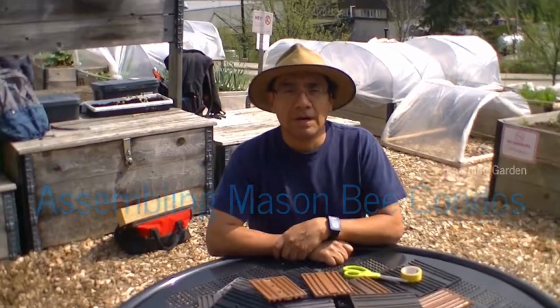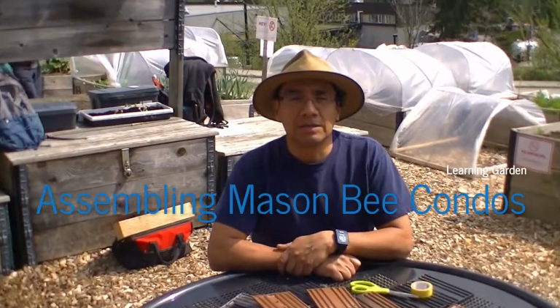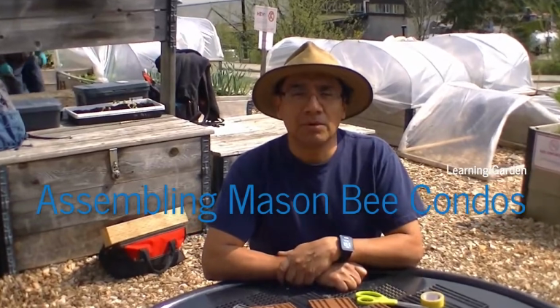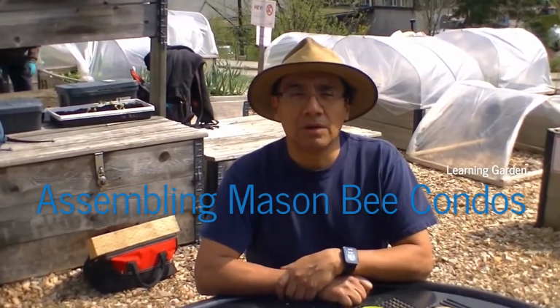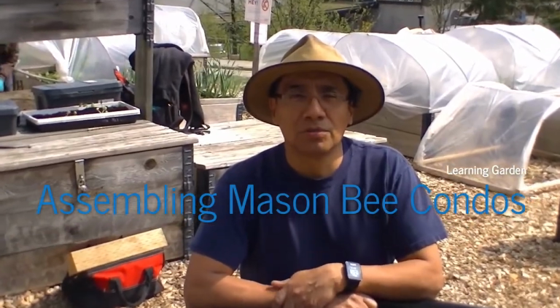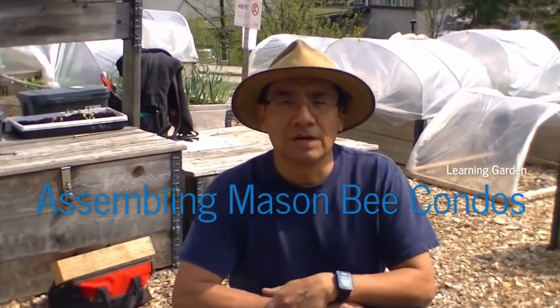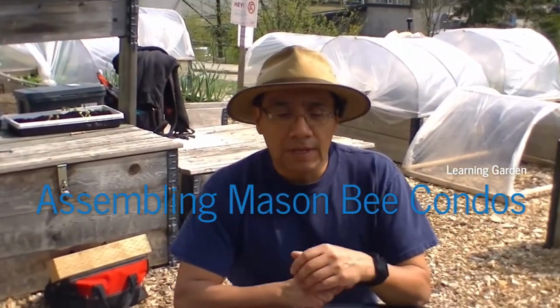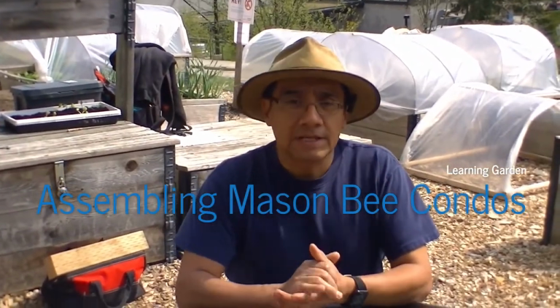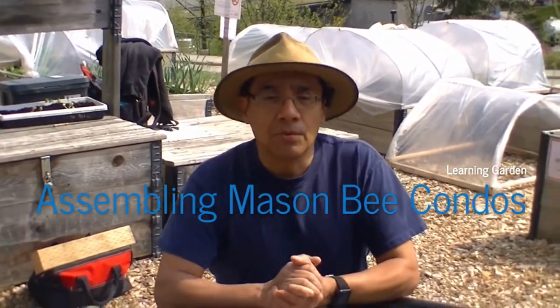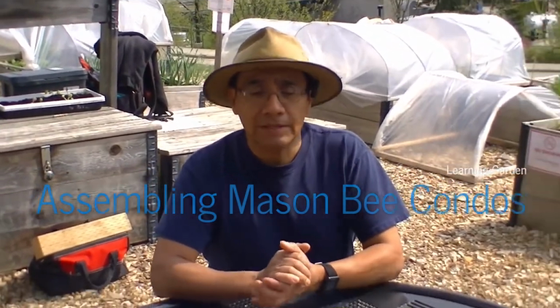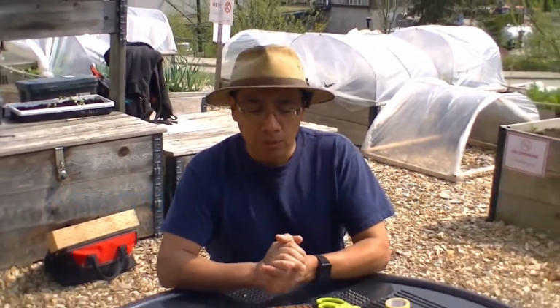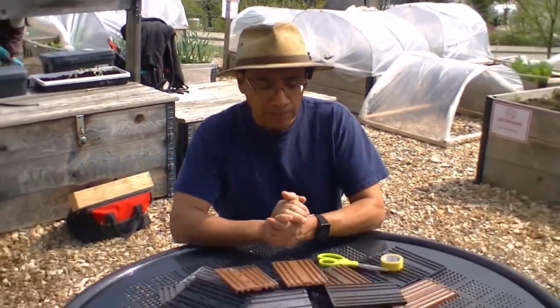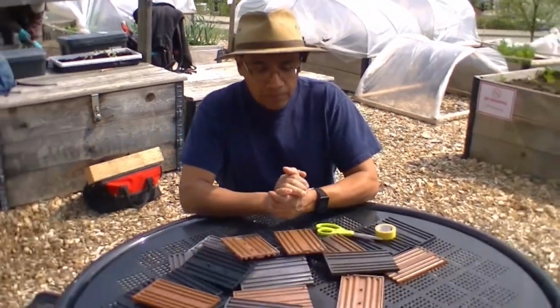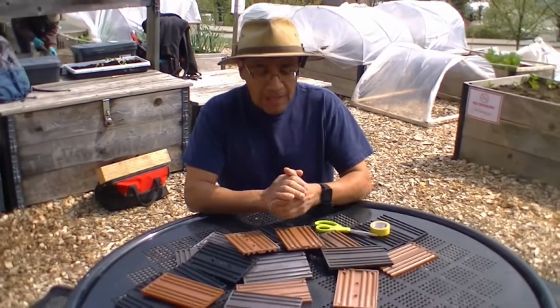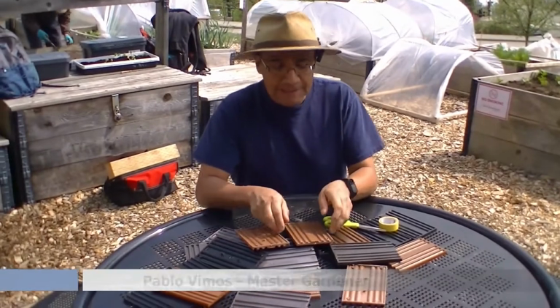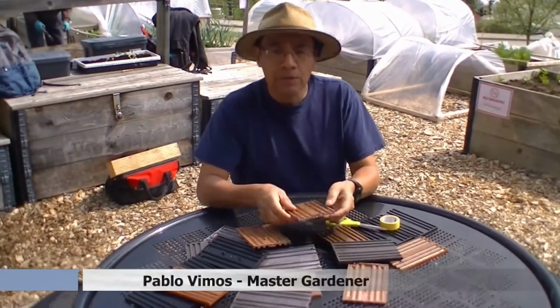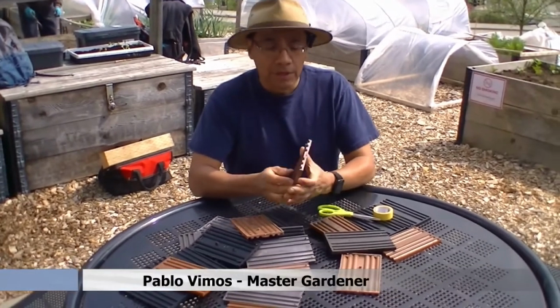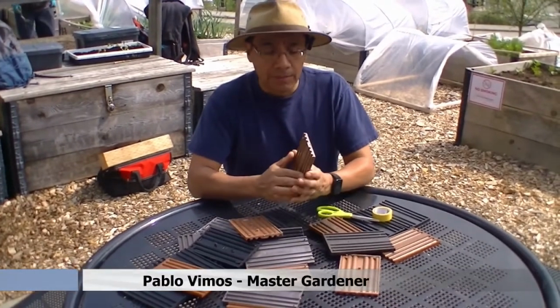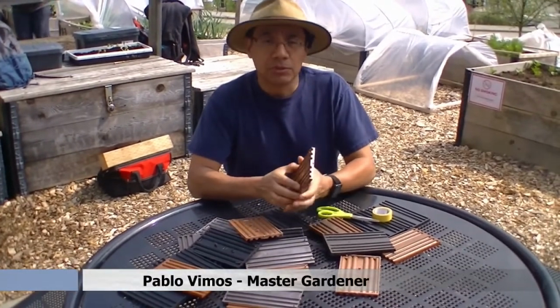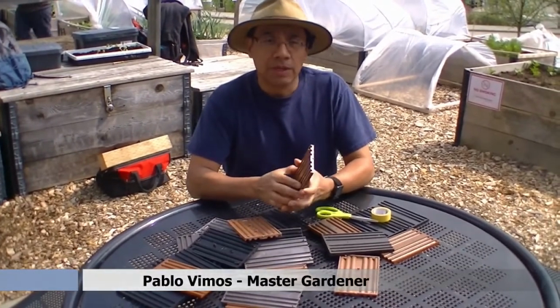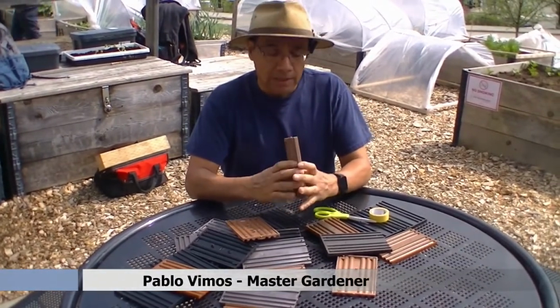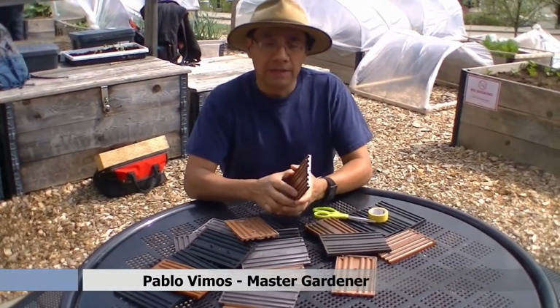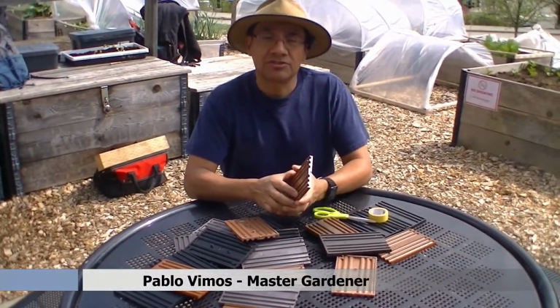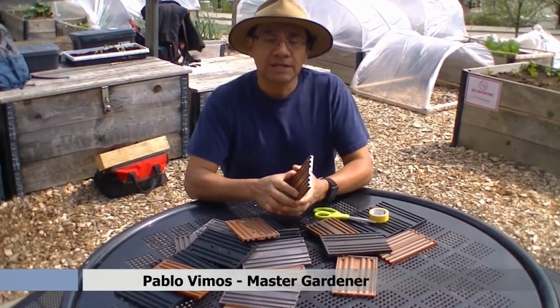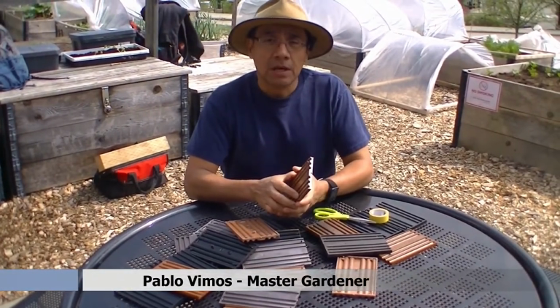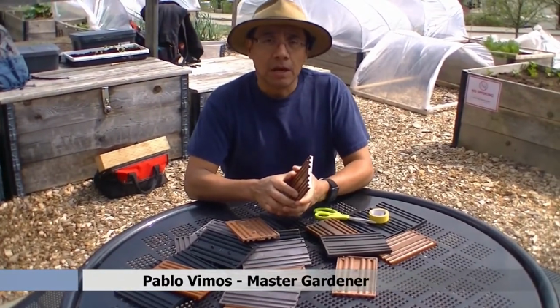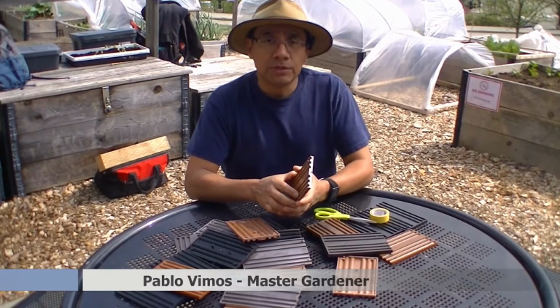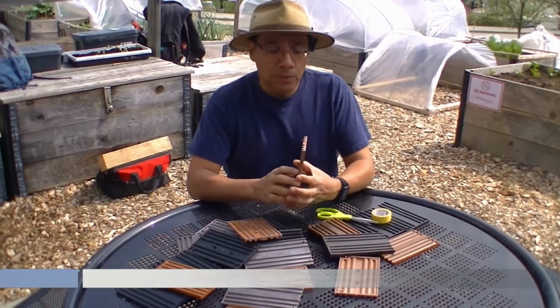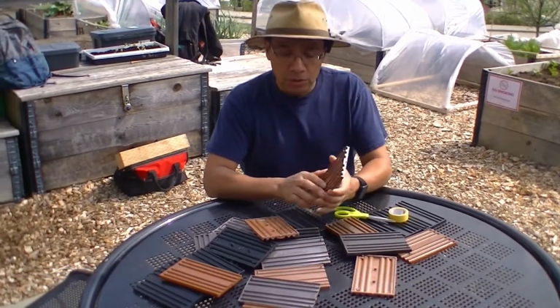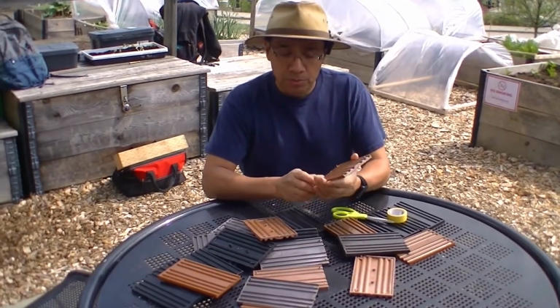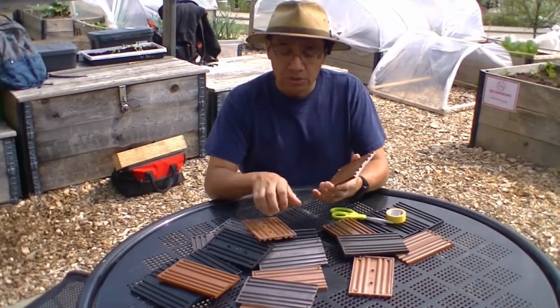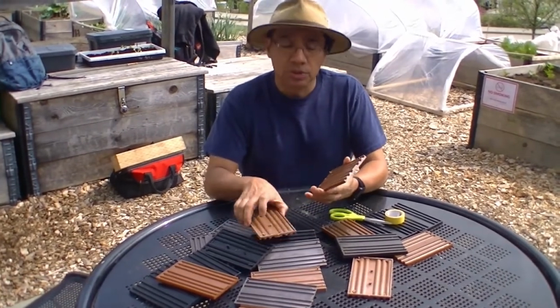Hi, it's Pablo and welcome to the garden. Last time we met, we unassembled the mason bee nest trays and today we are going to place all together.